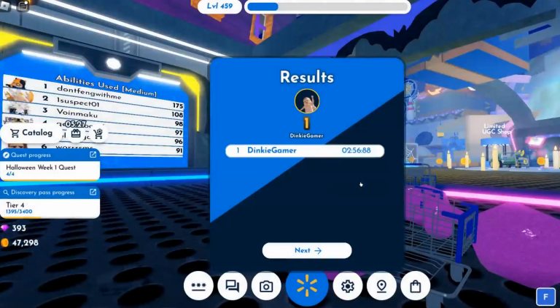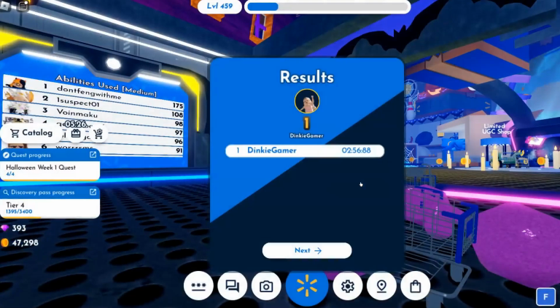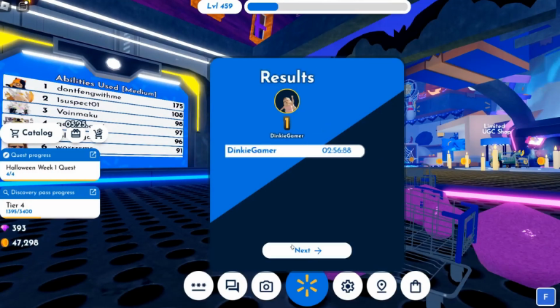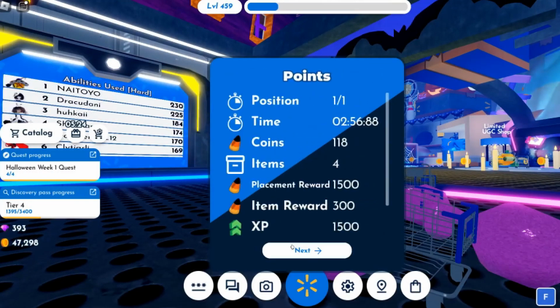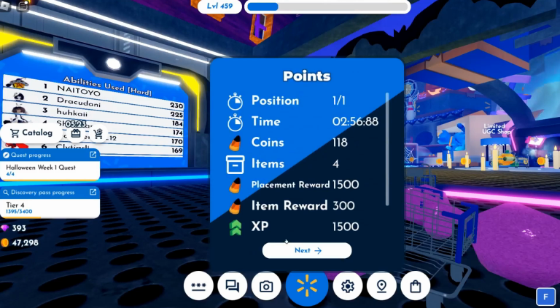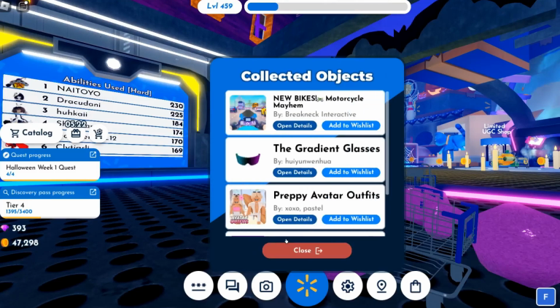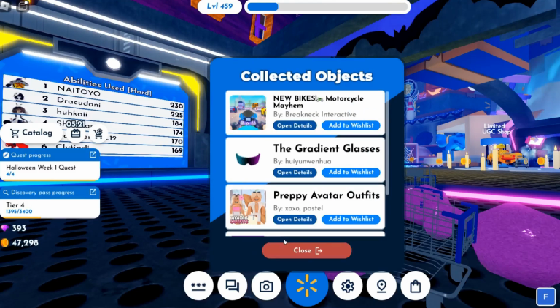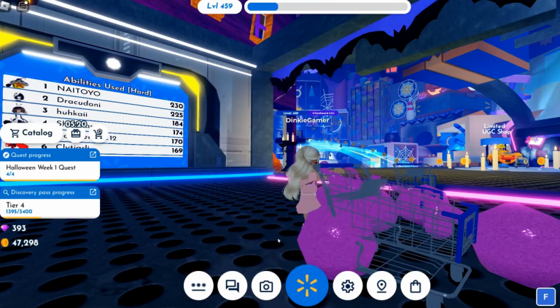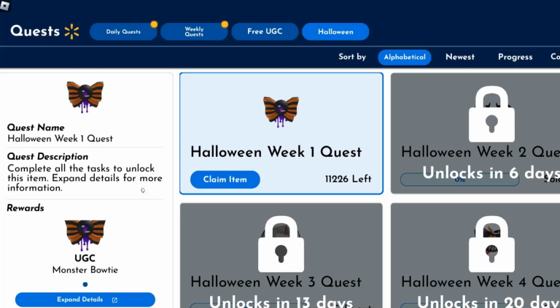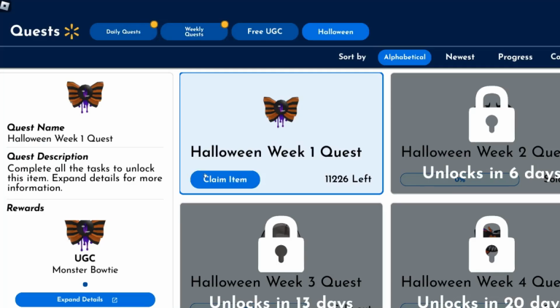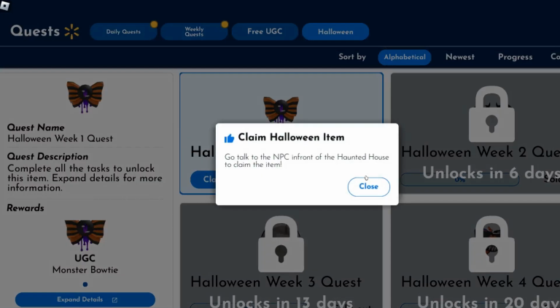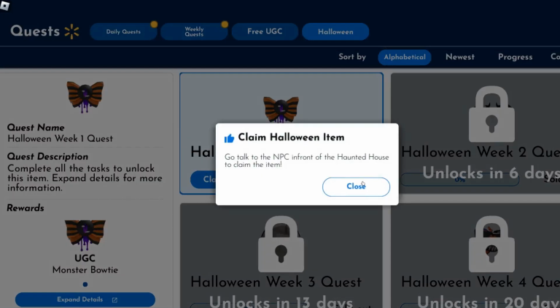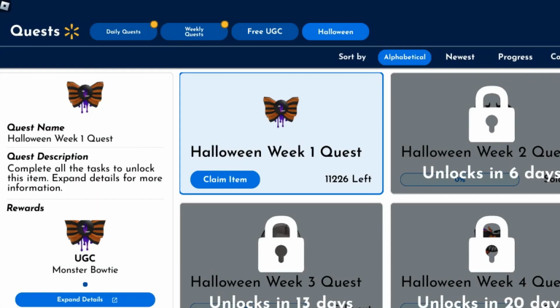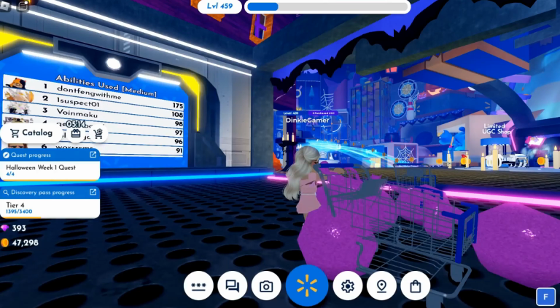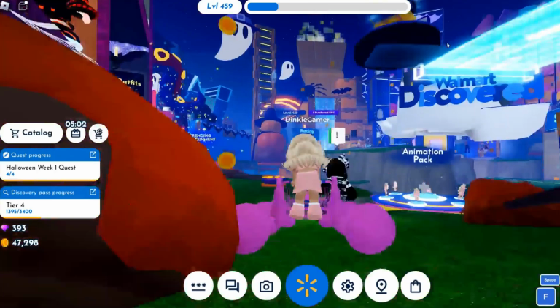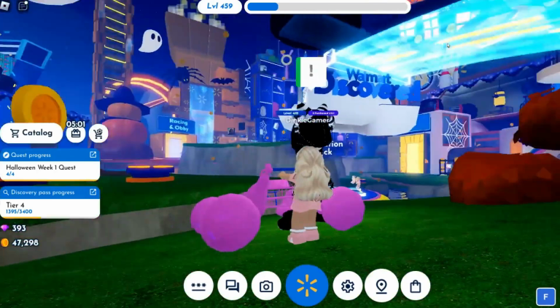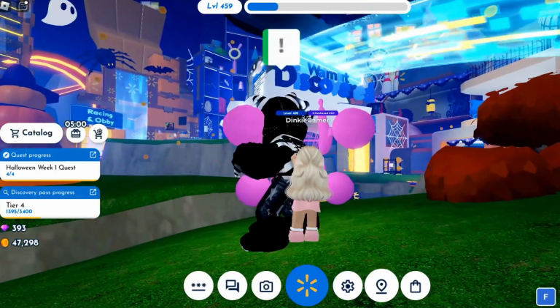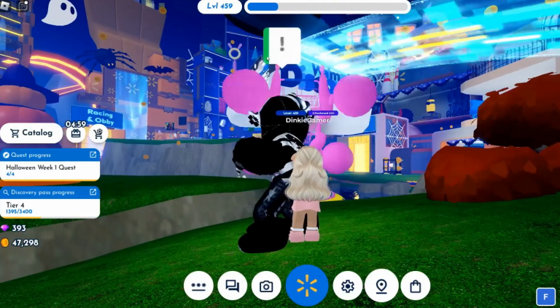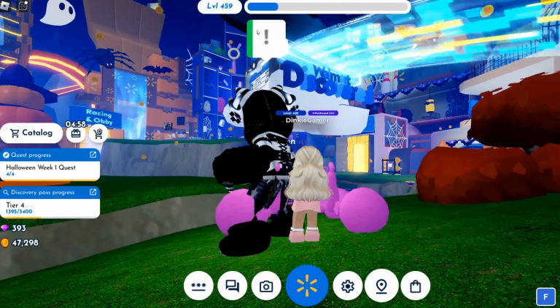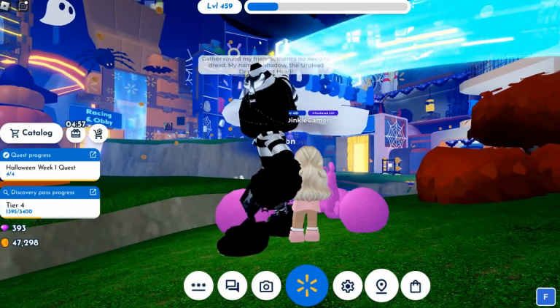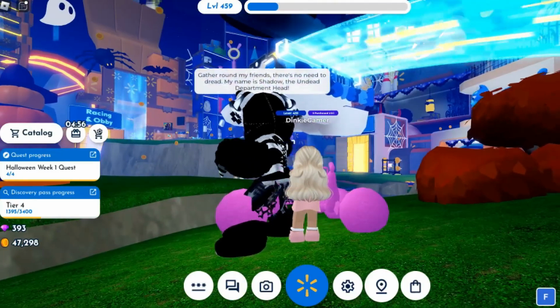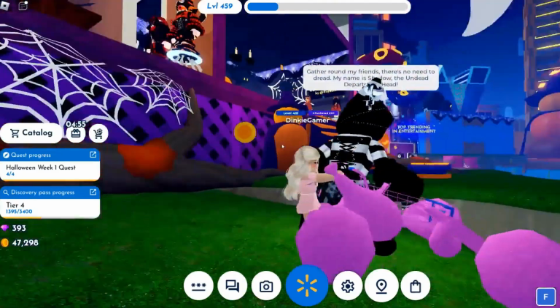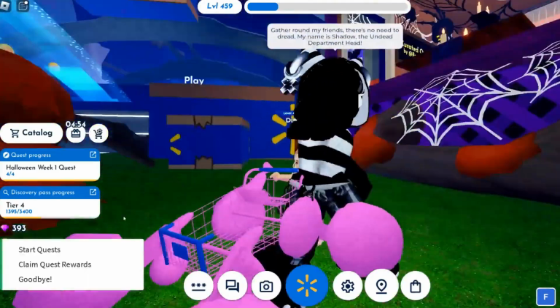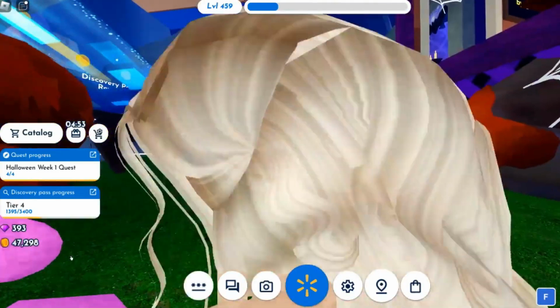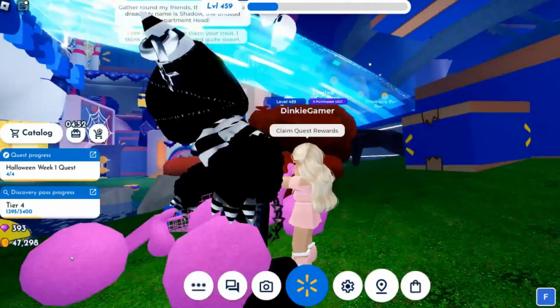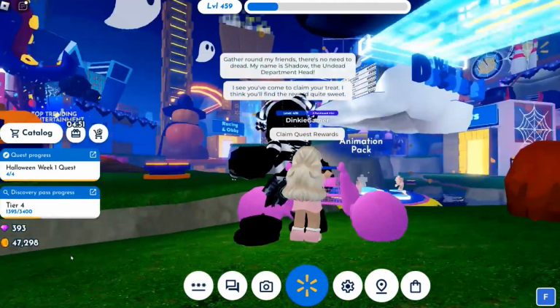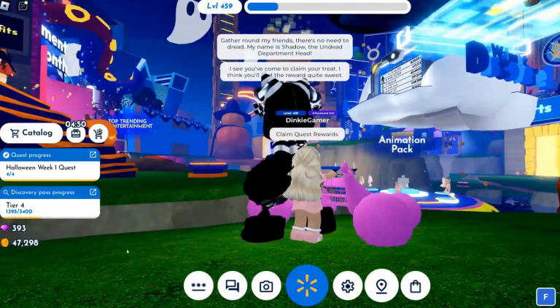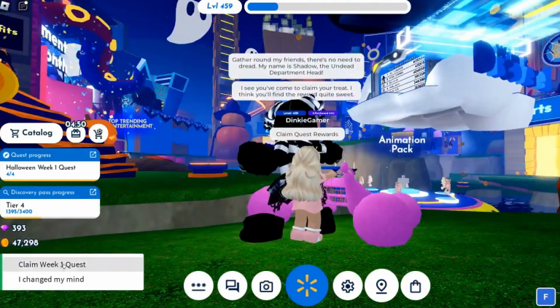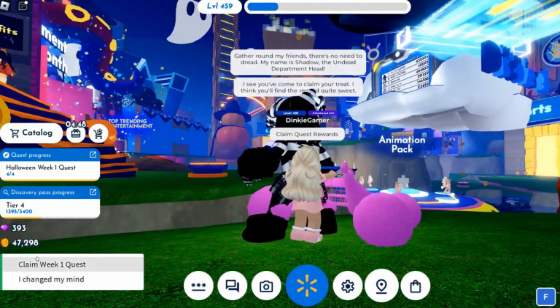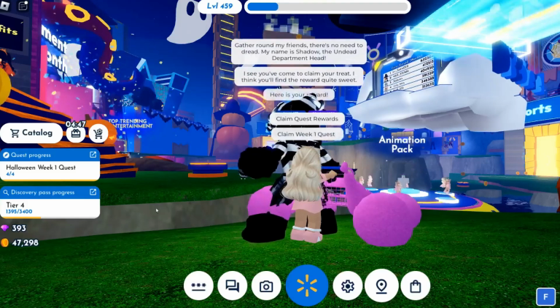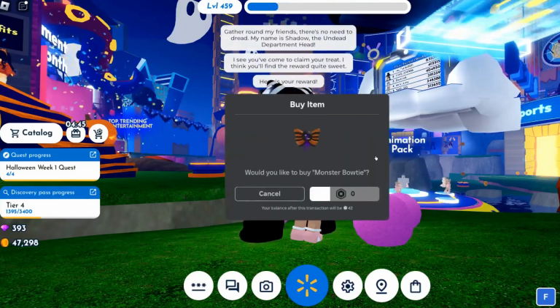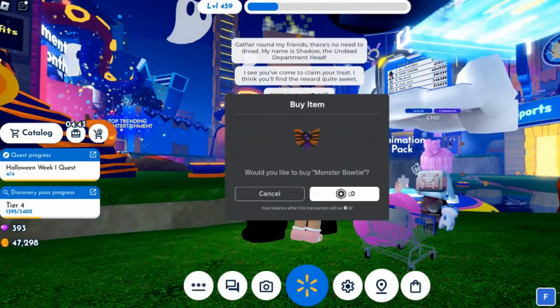Then you will get a notification pop-up letting you know you have completed the quests. To claim your item, go back to the haunted house and talk to this guy again — click 'Claim Quest Reward.' When we have claimed it, we can leave the game and check the item out.